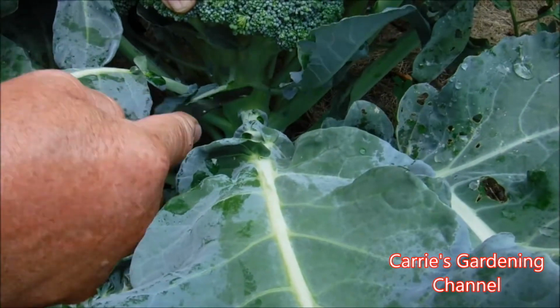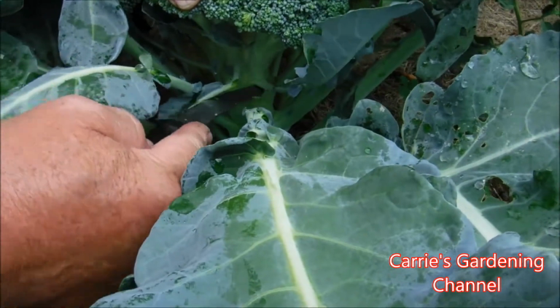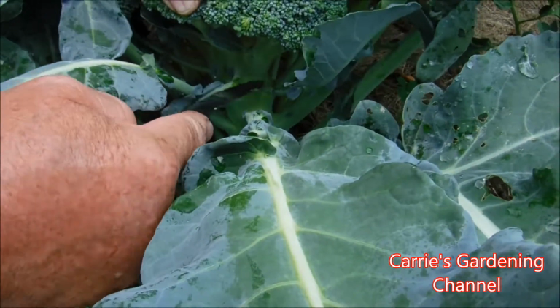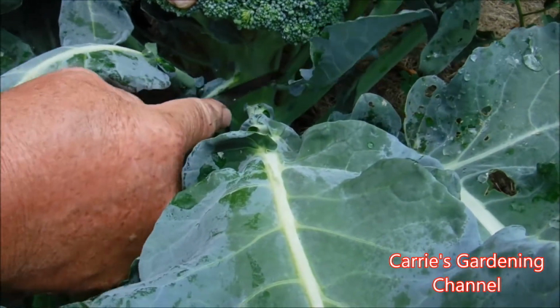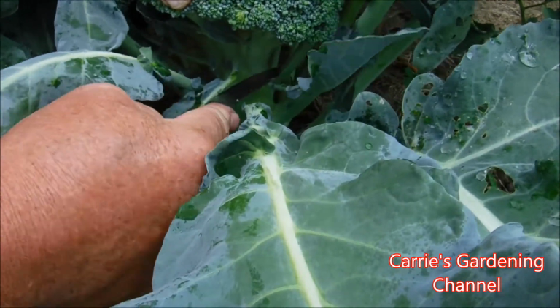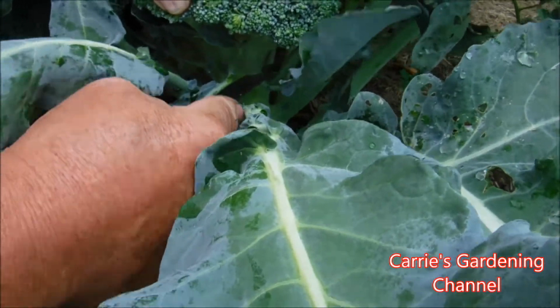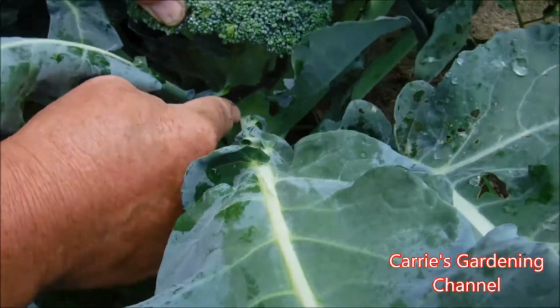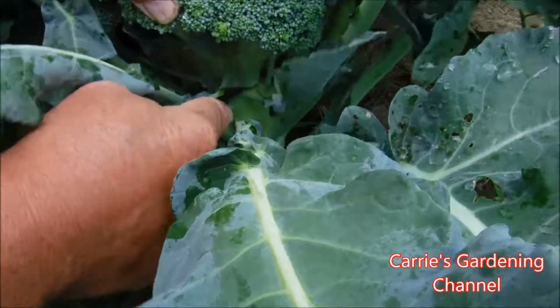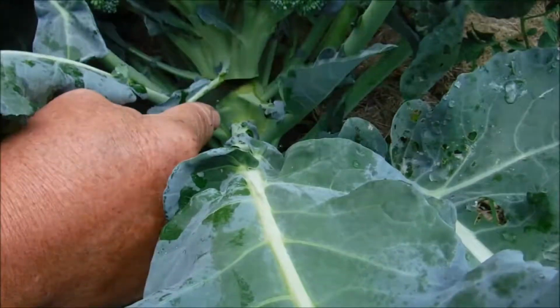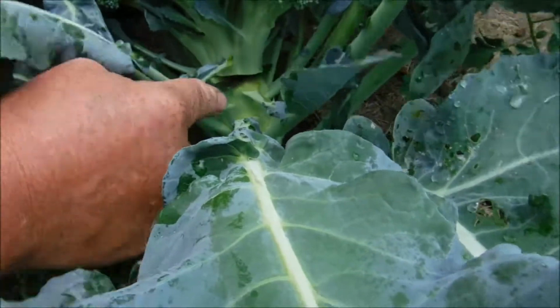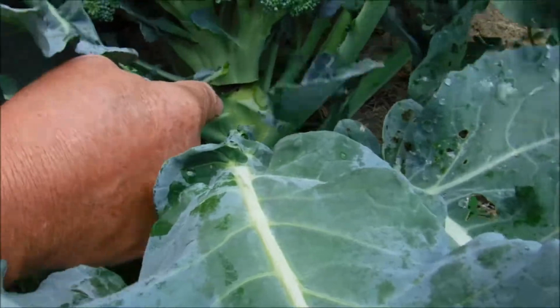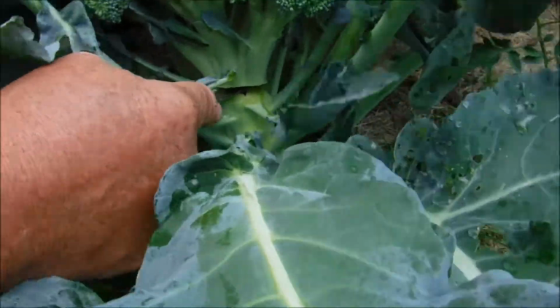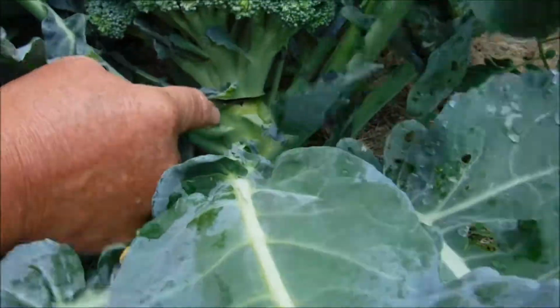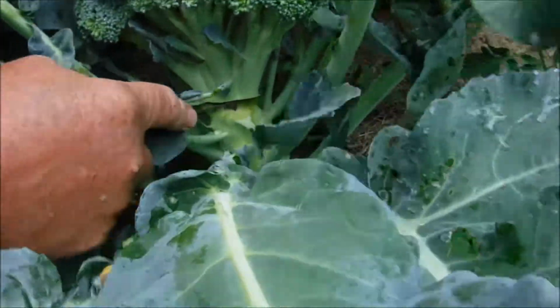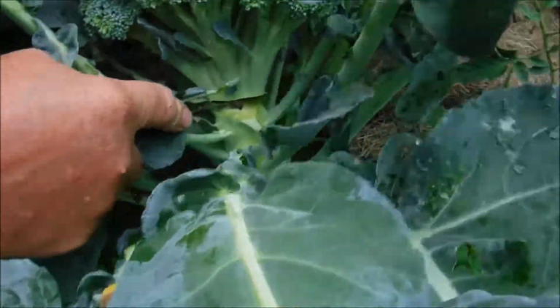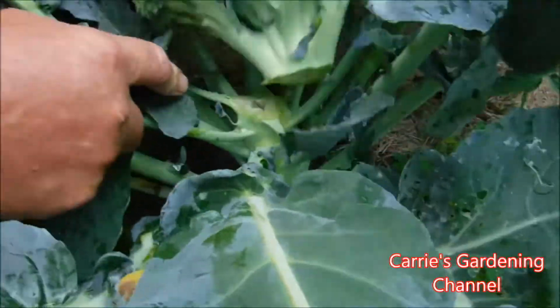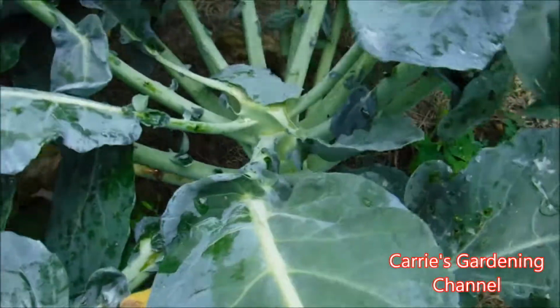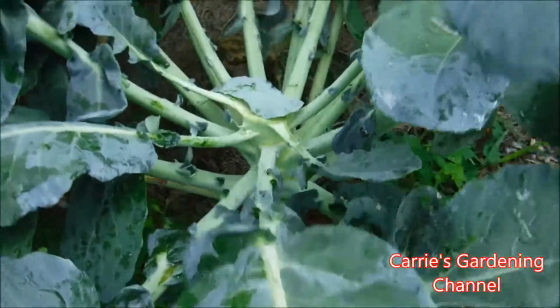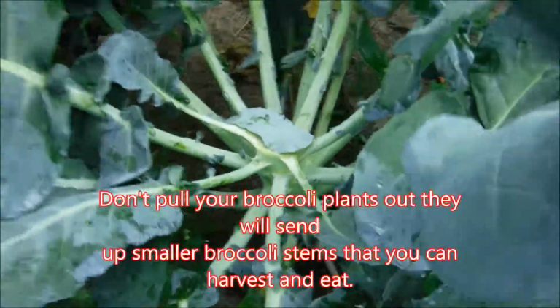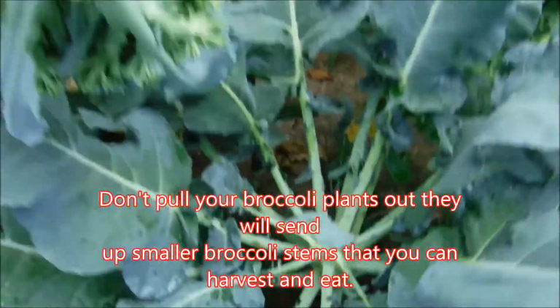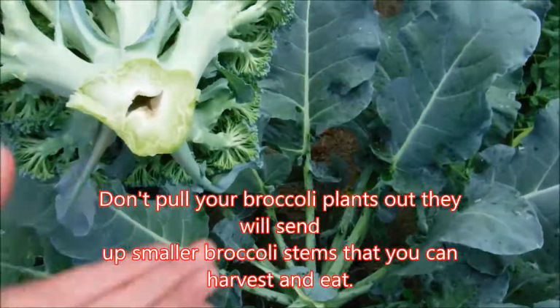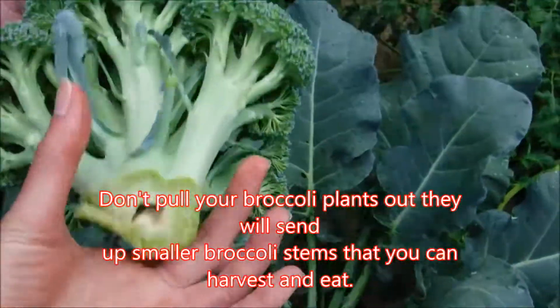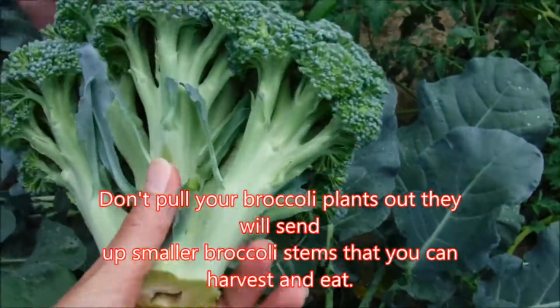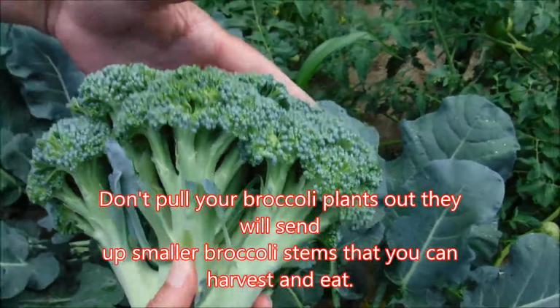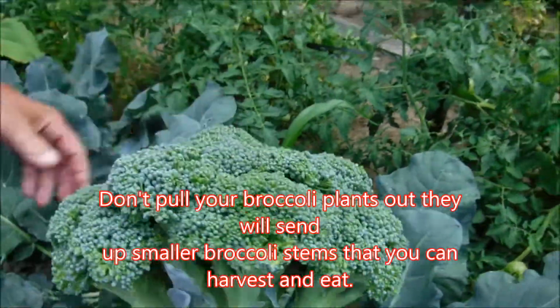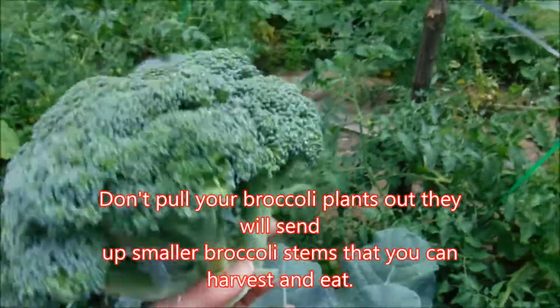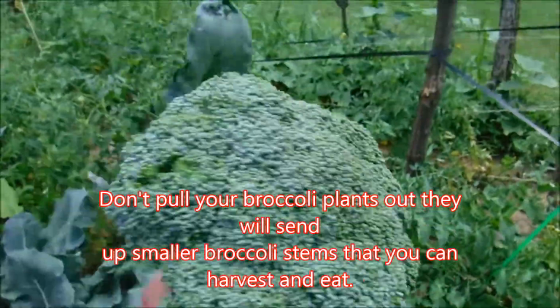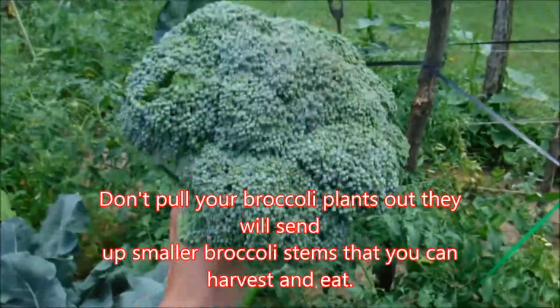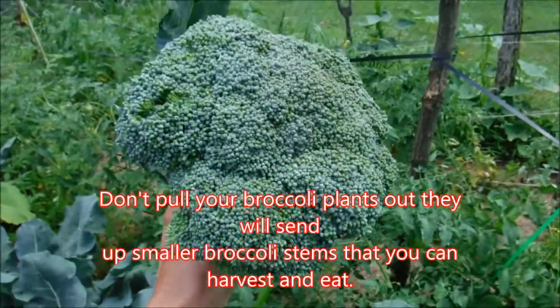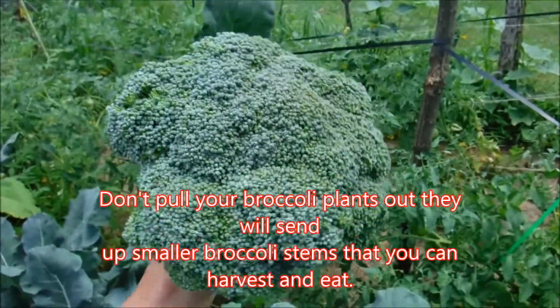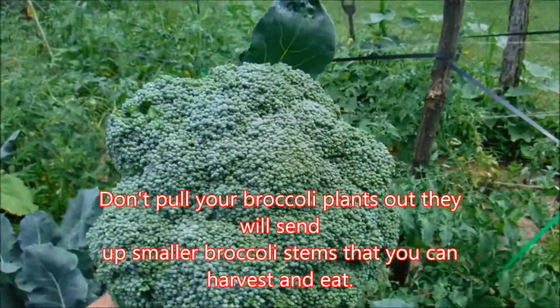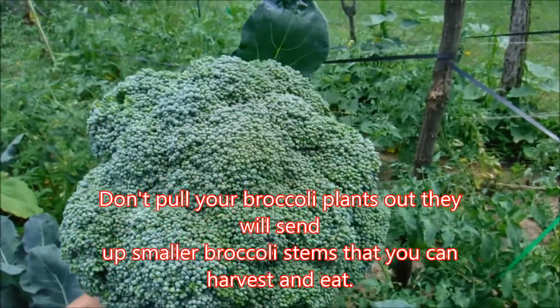You want to go to the last leaf there. He's cutting that off there. There we go. And this is the big head of broccoli.